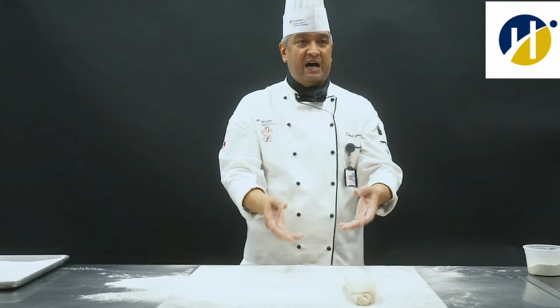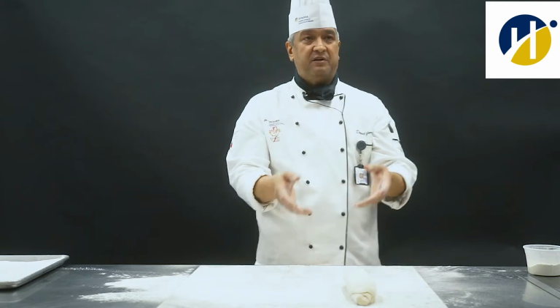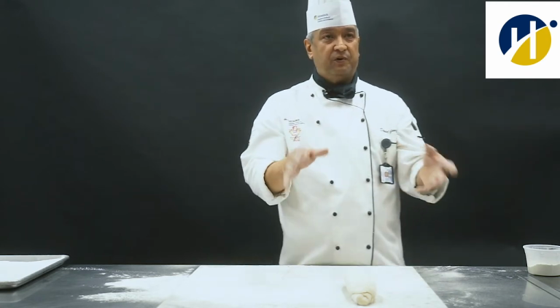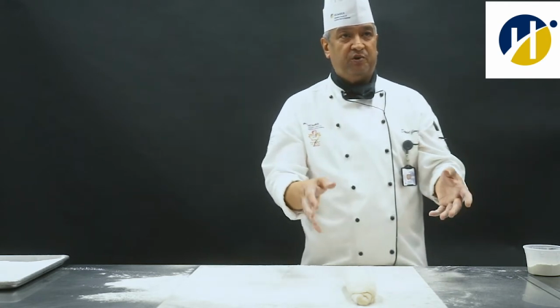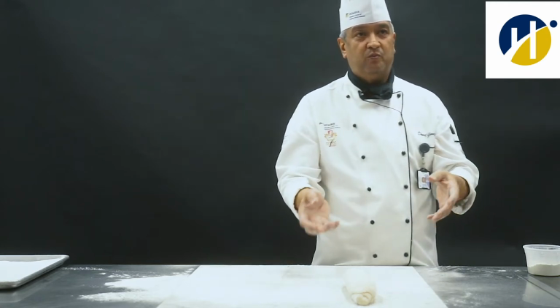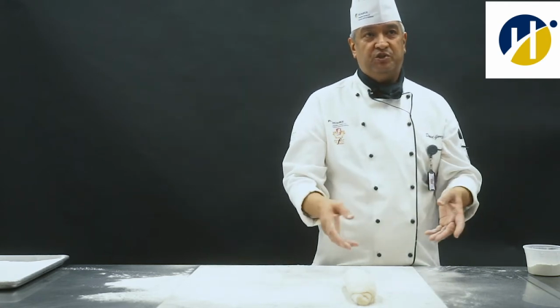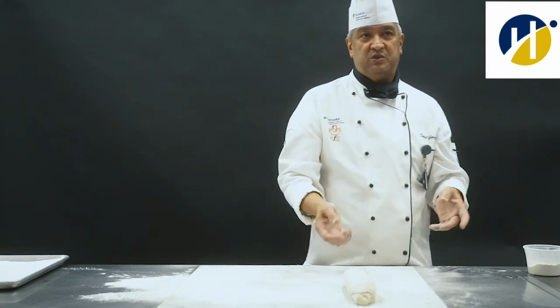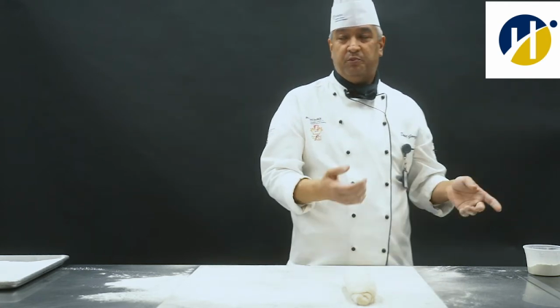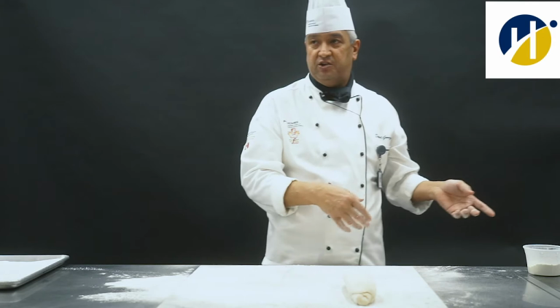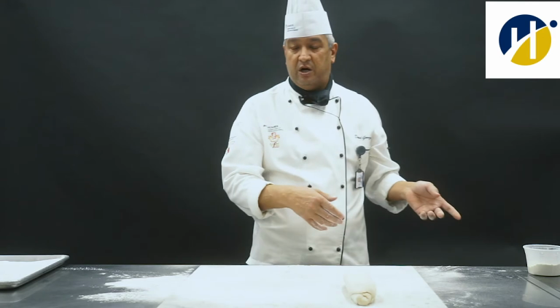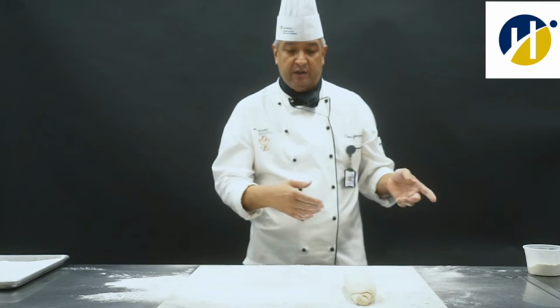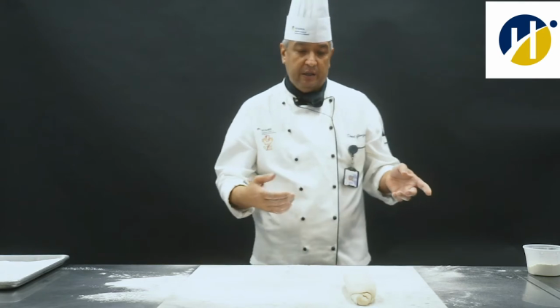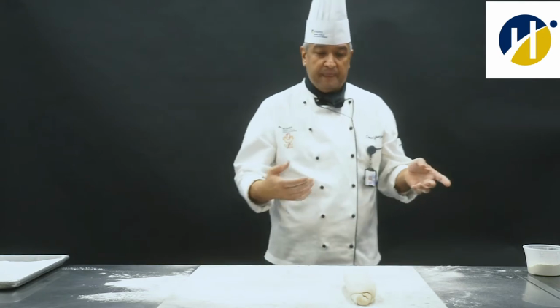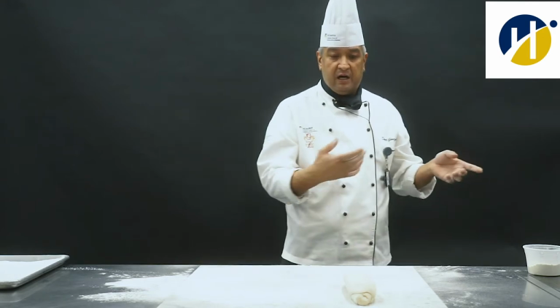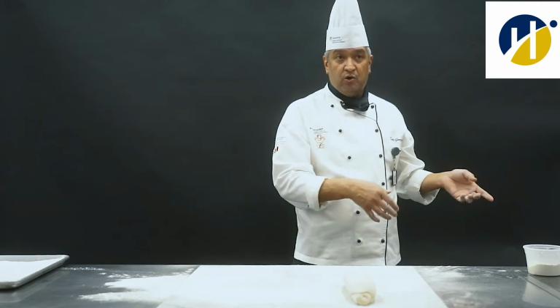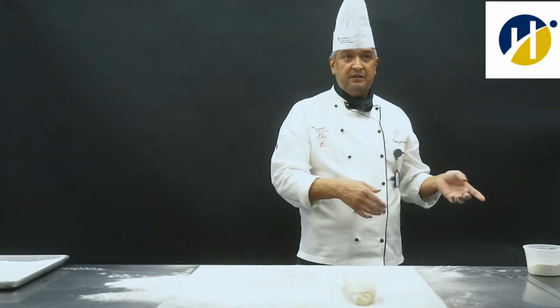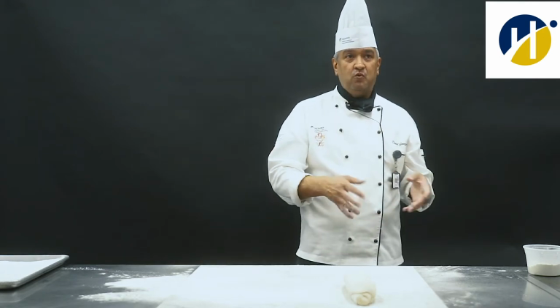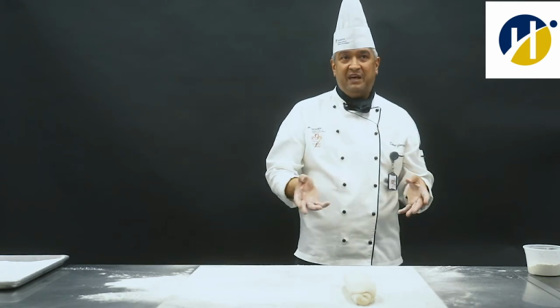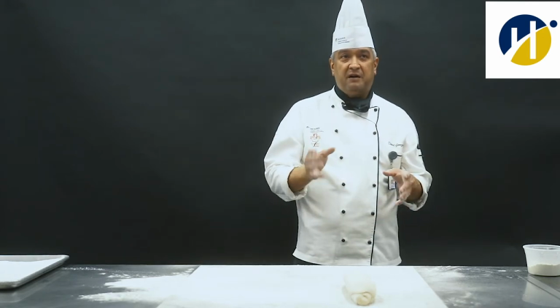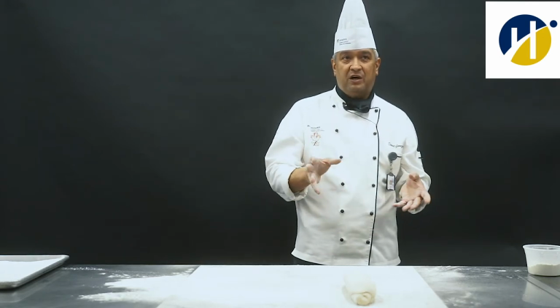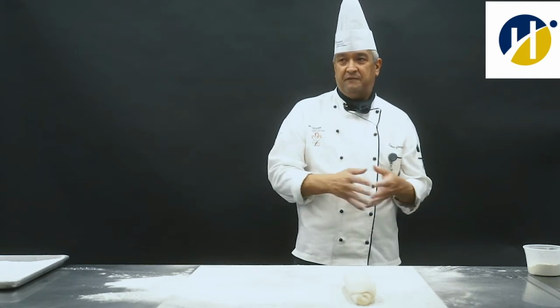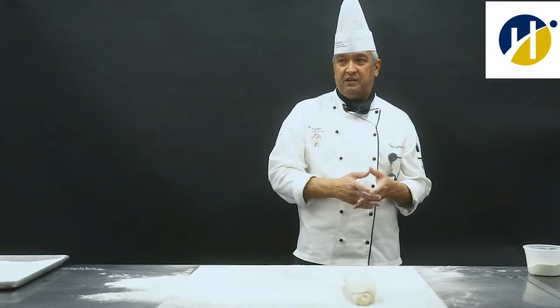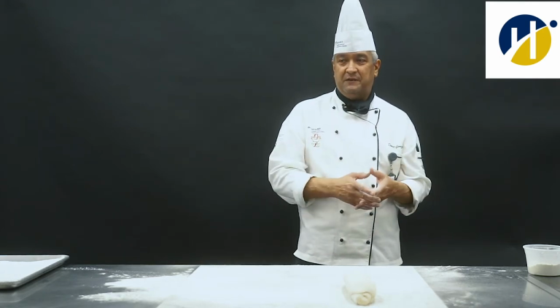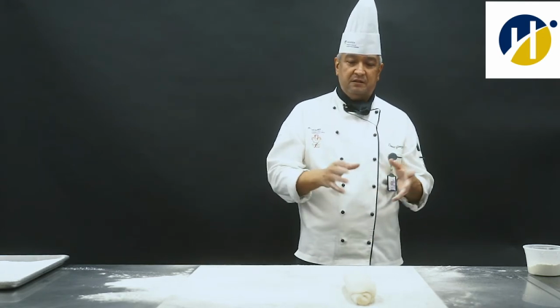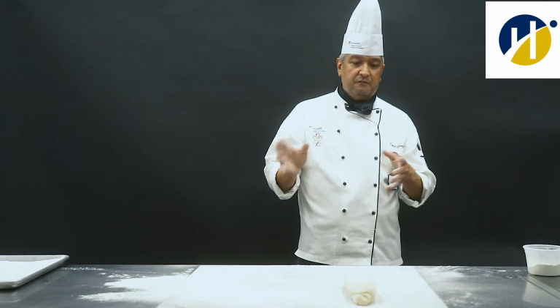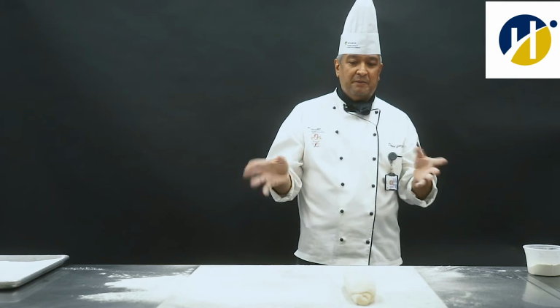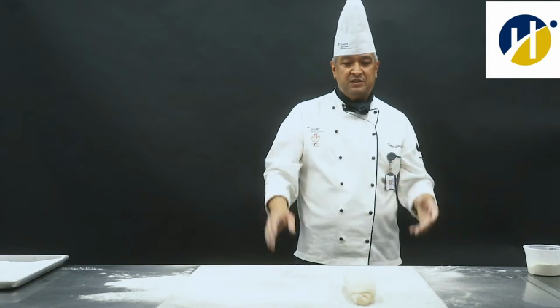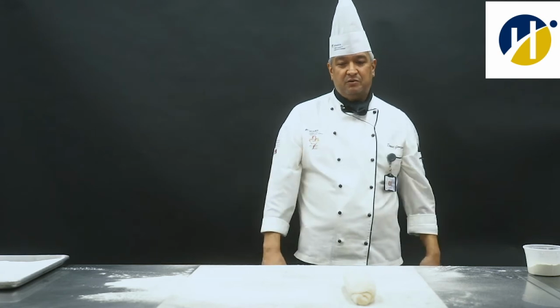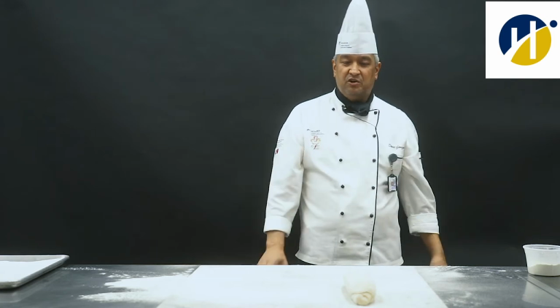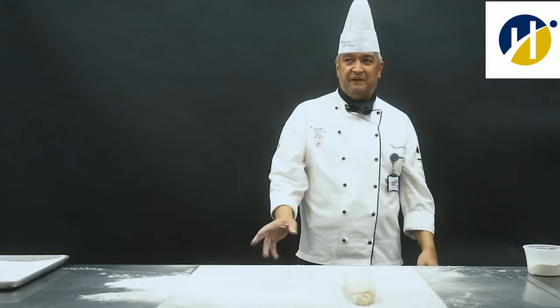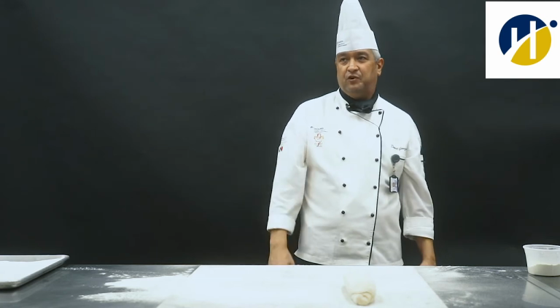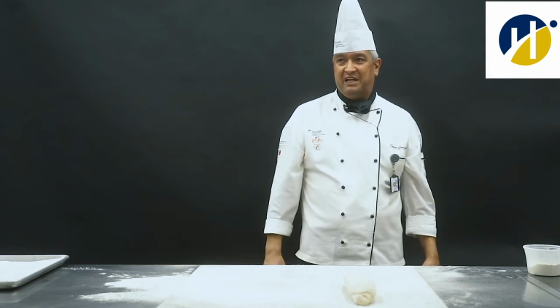So after it's fully proofed, what we do is we put it into our oven. We bake it around 450 degrees for about 35 to 40 minutes.